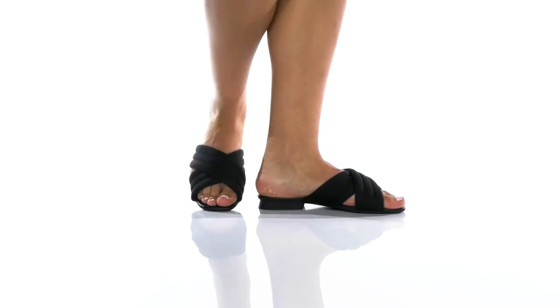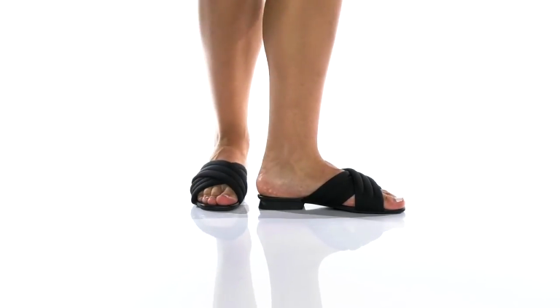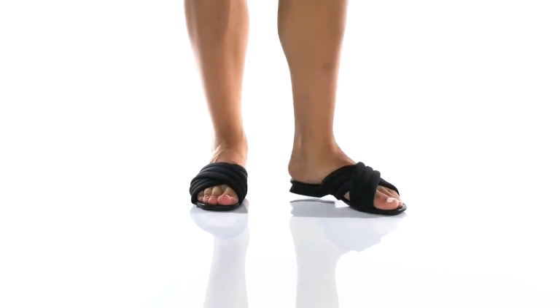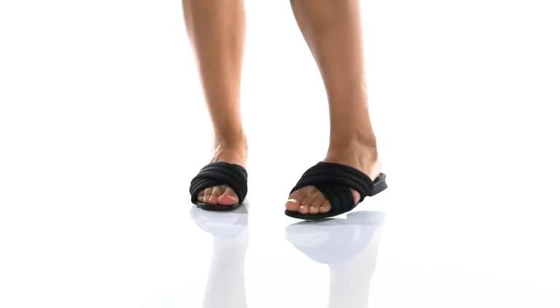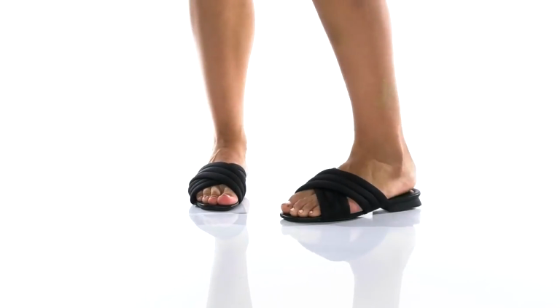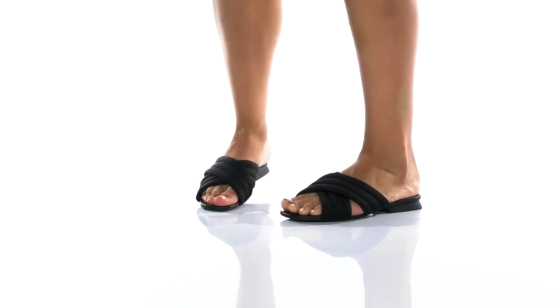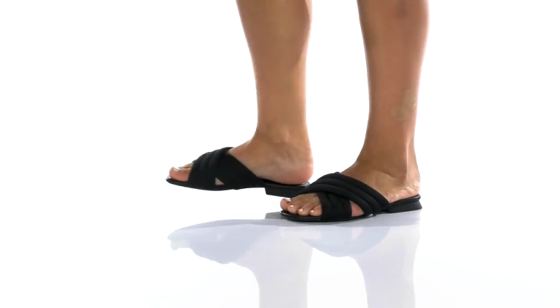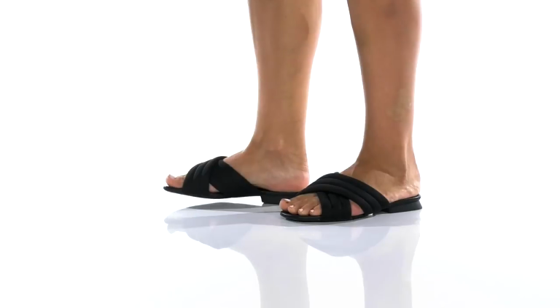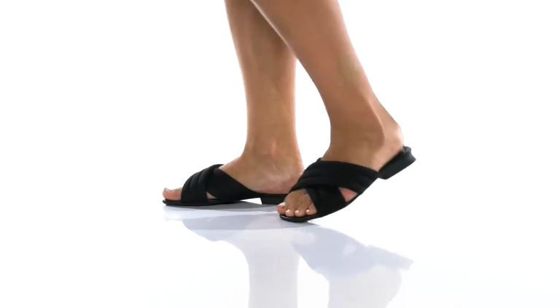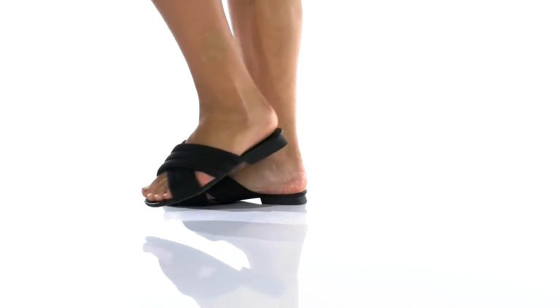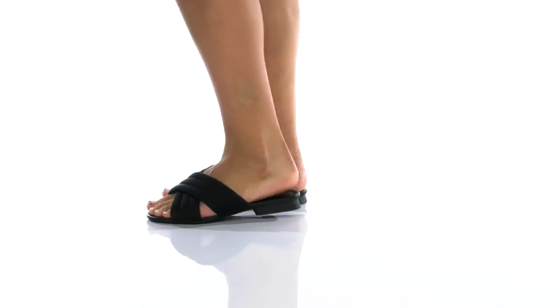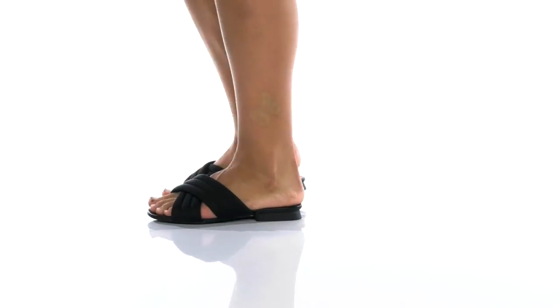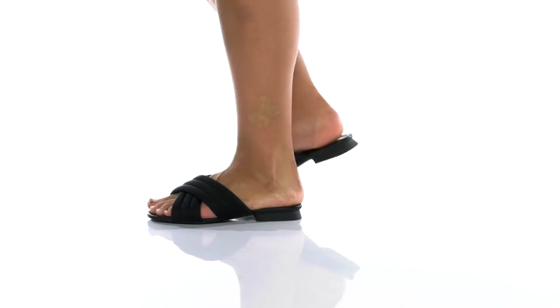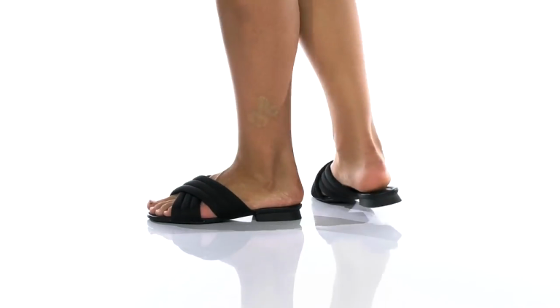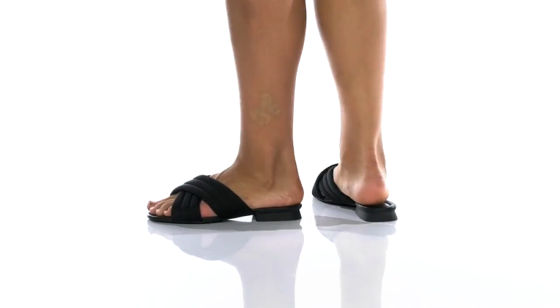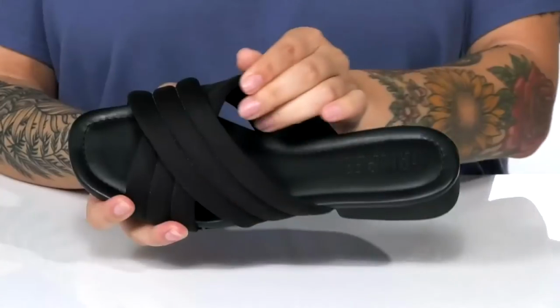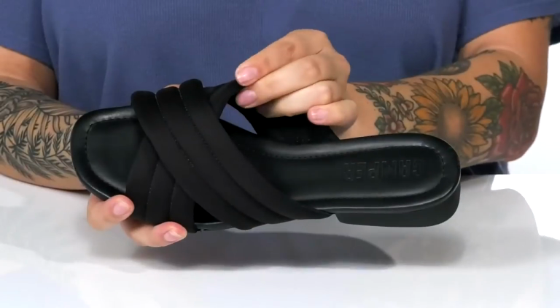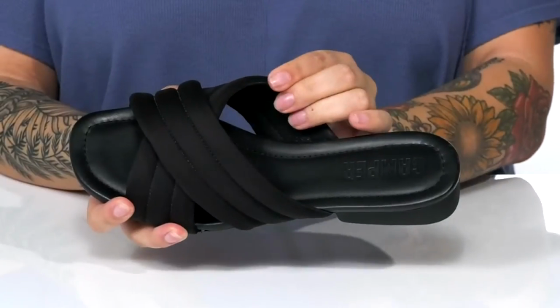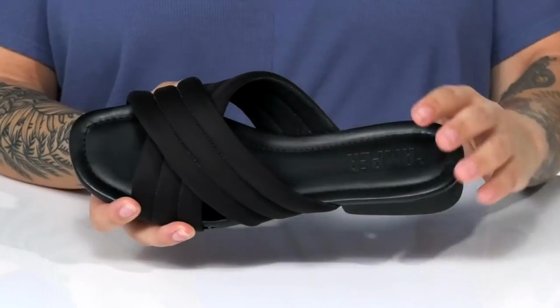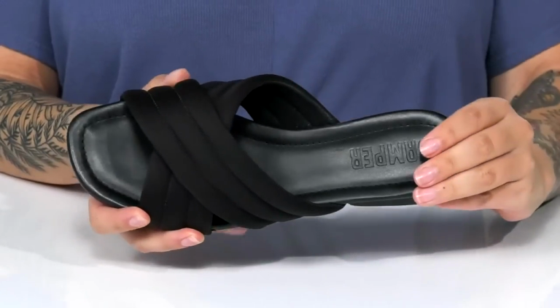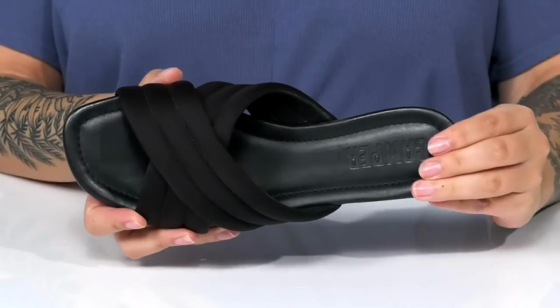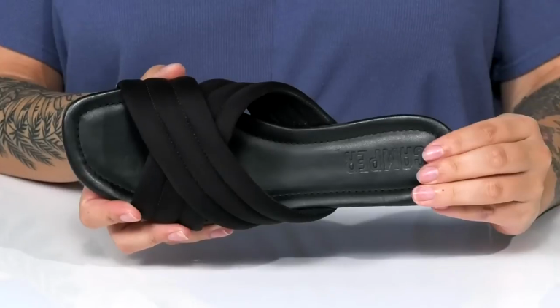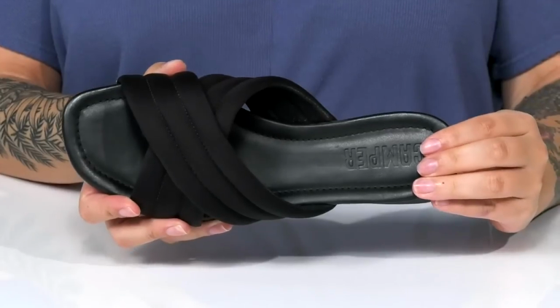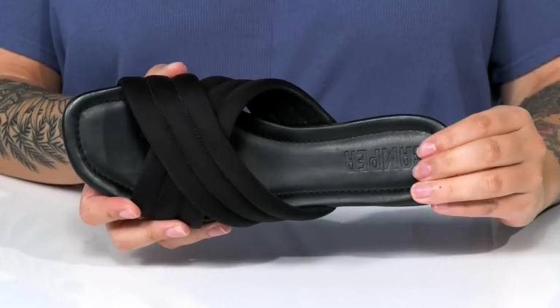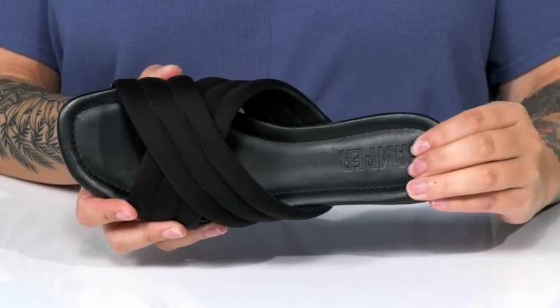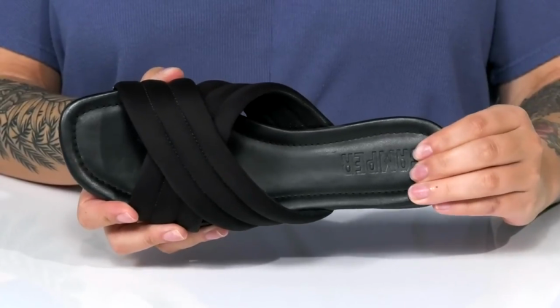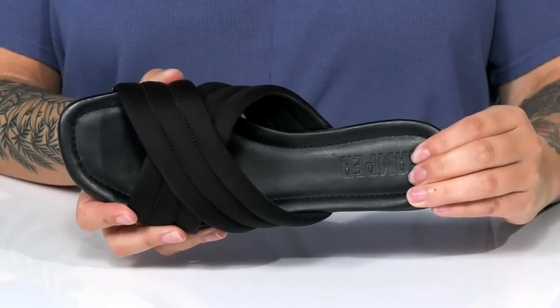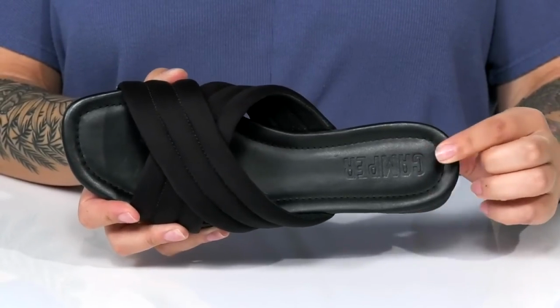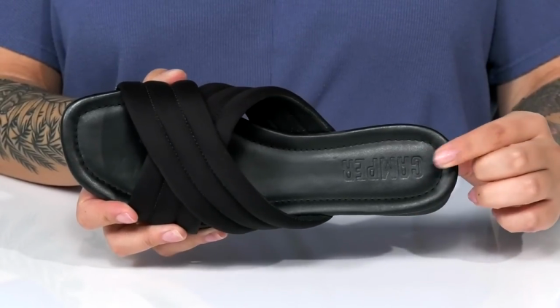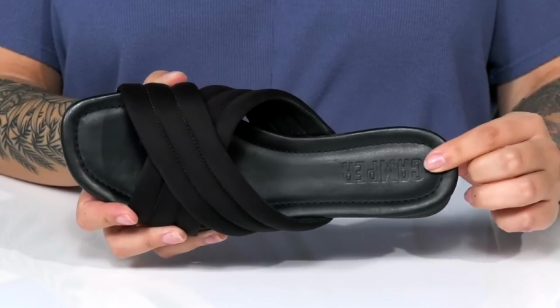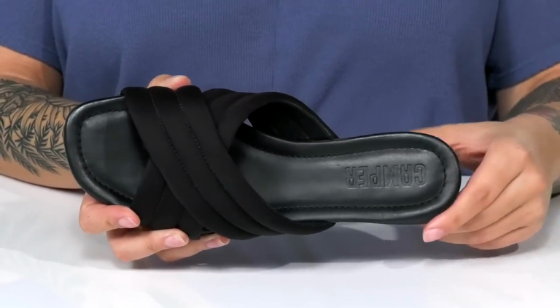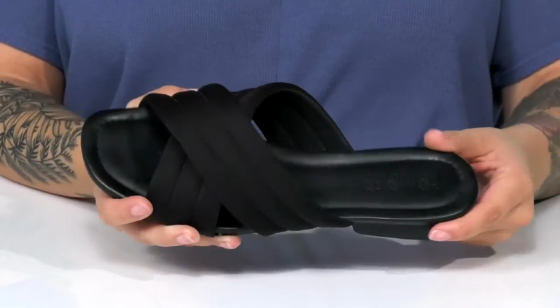This slip-on style has a cushioned textile upper with a trendy criss-cross design. There is a soft textile inner lining. The footbed is padded for comfort and it features that Camper logo.